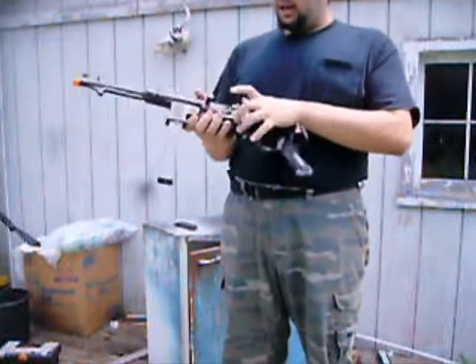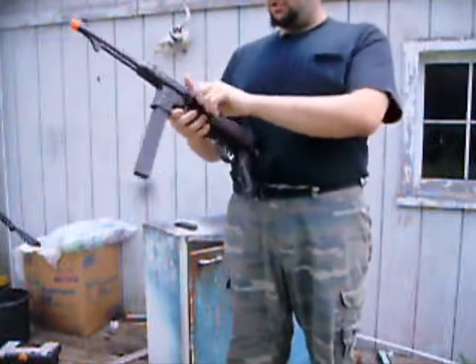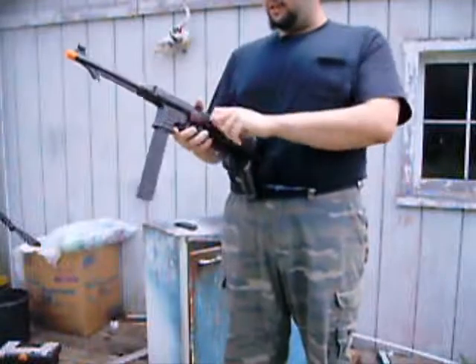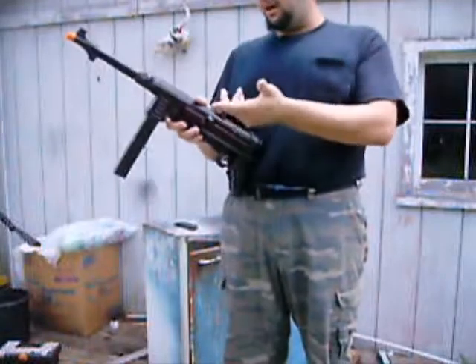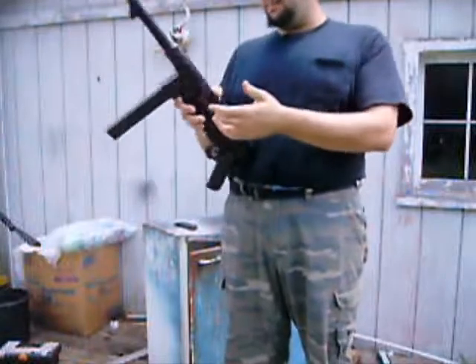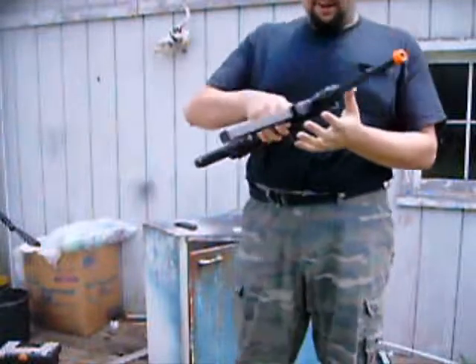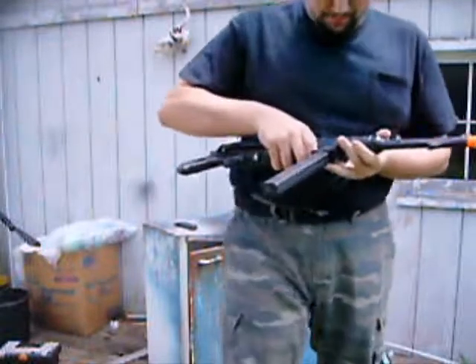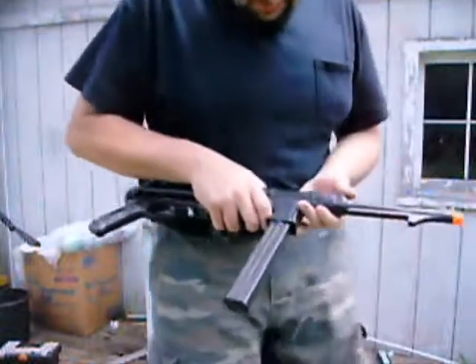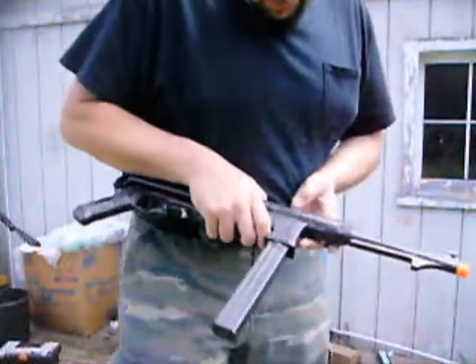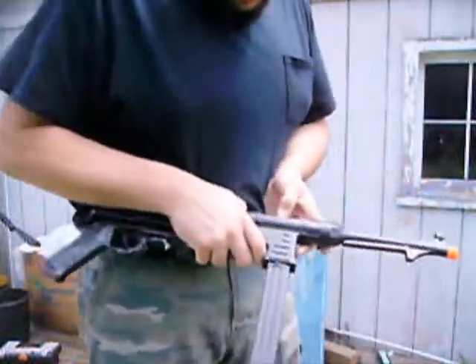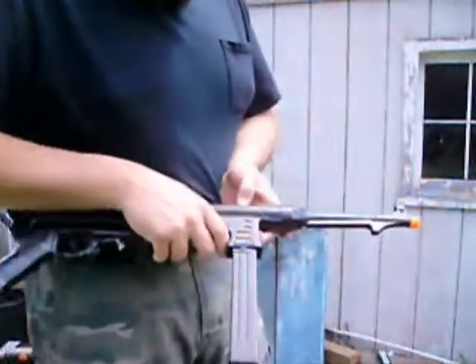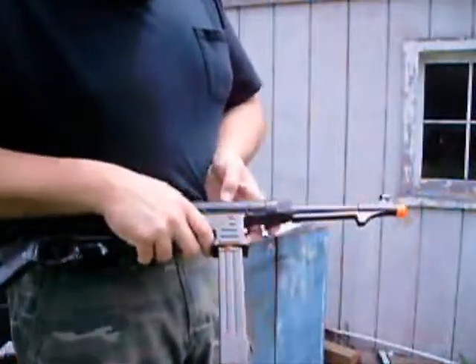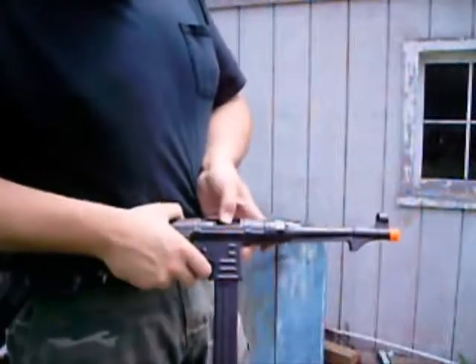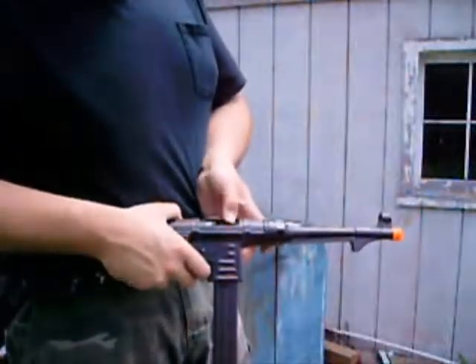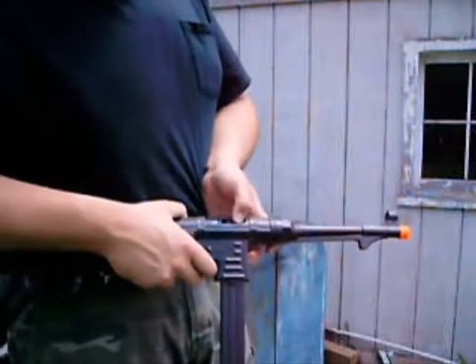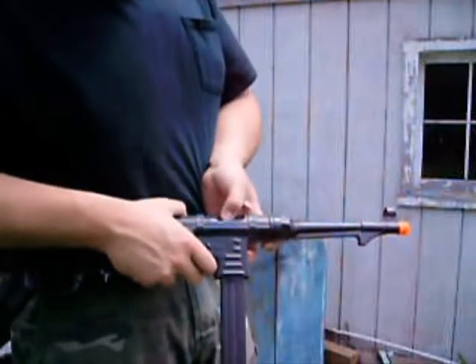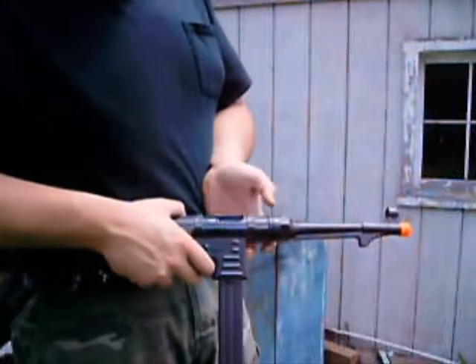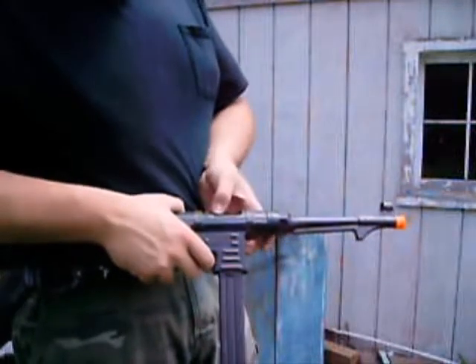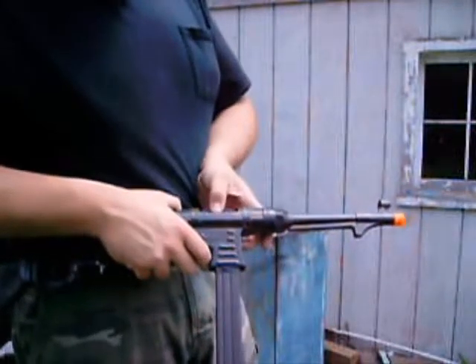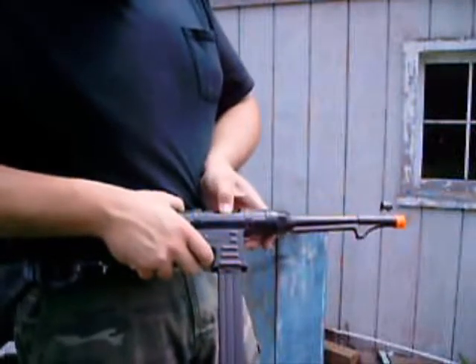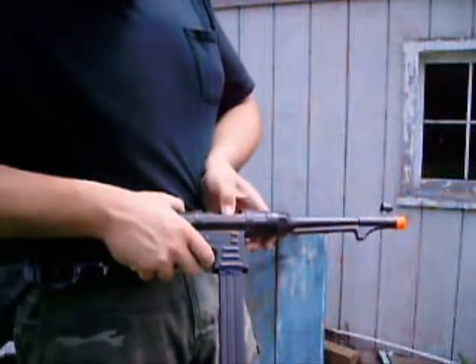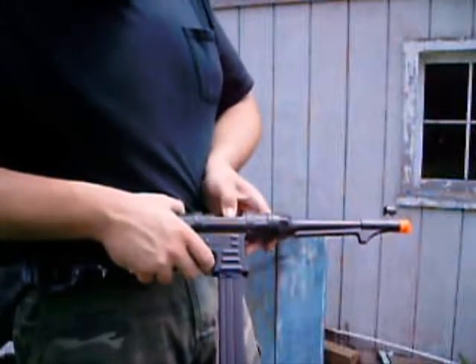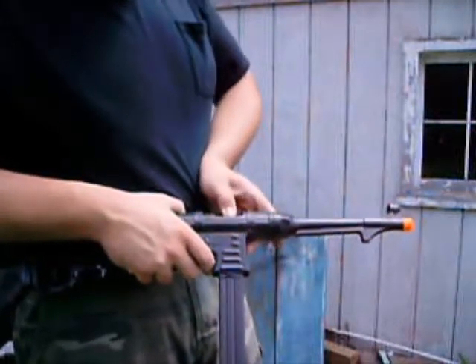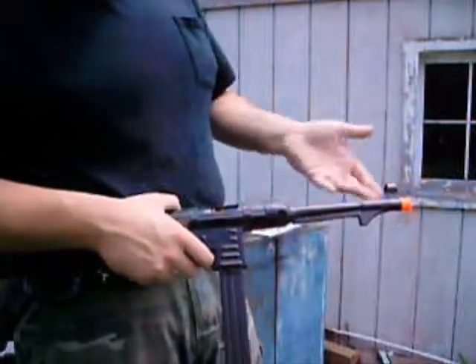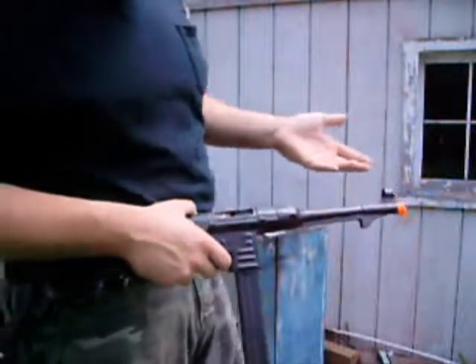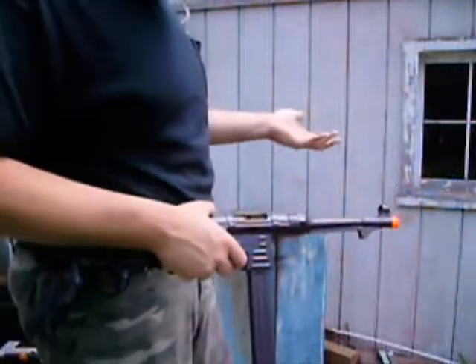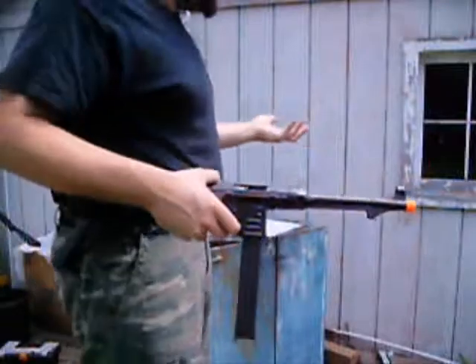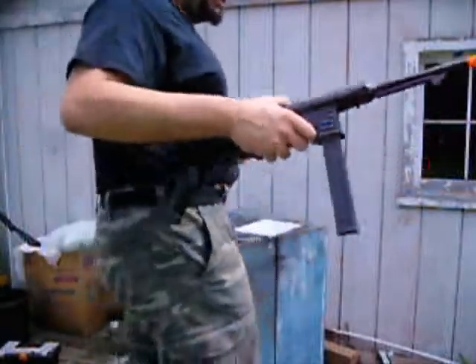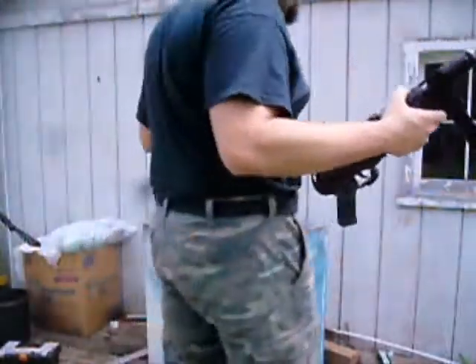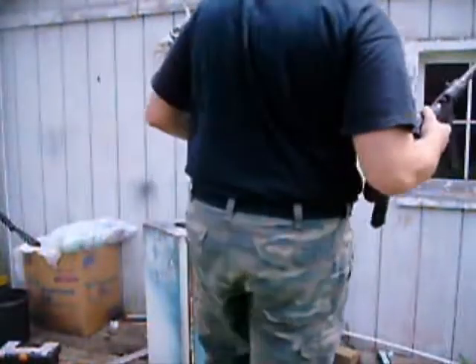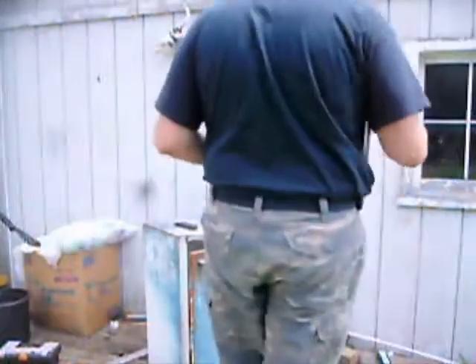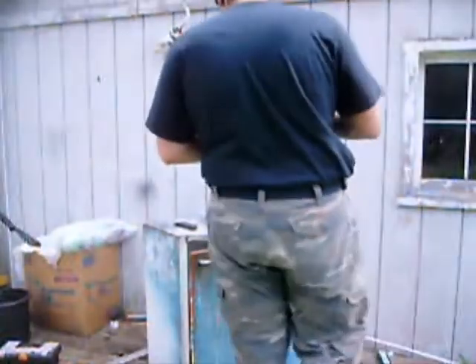This right here reveals your hop-up. Forward for more hop-up, backwards for less — you can adjust it. I just kept it forward because, as I've said in my other videos, I don't like hop-up.